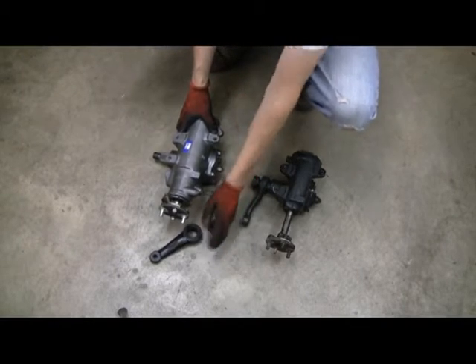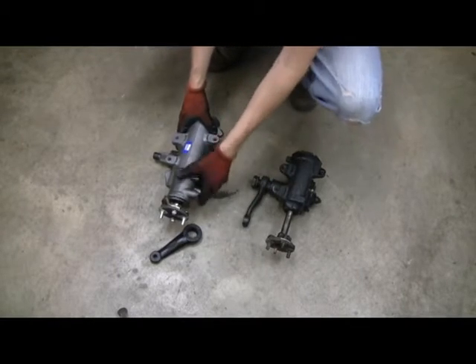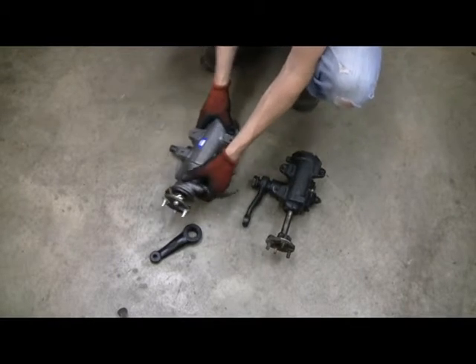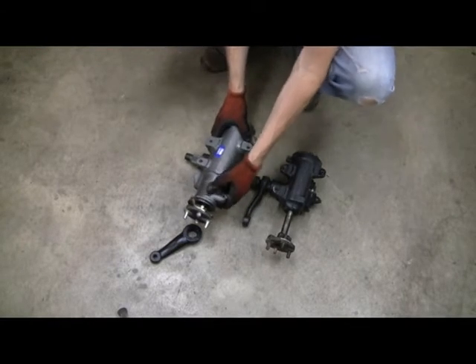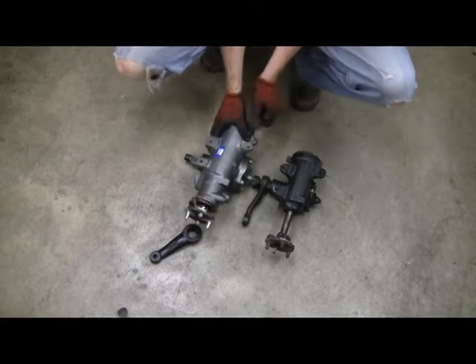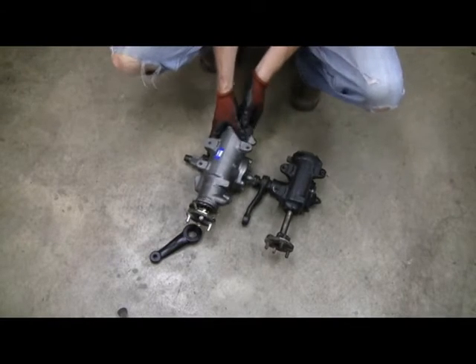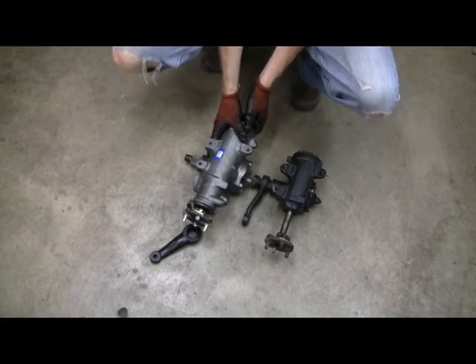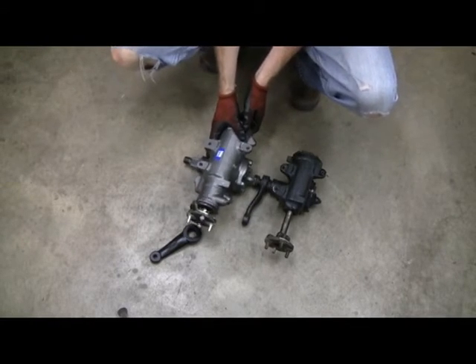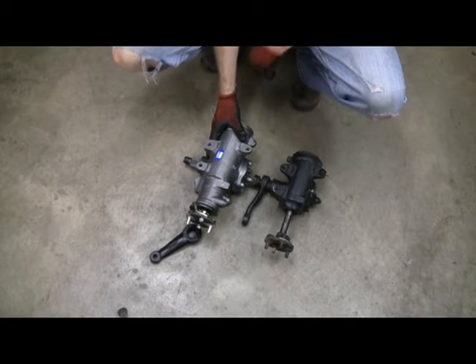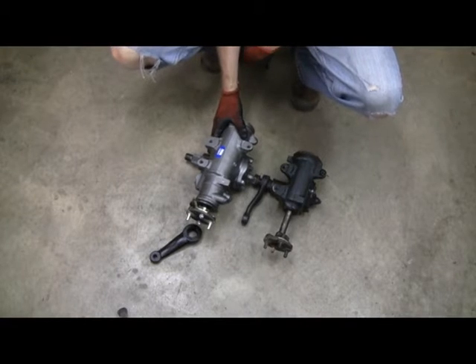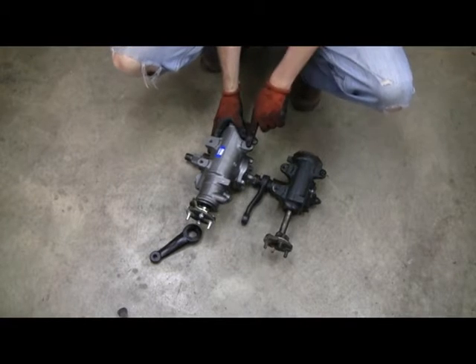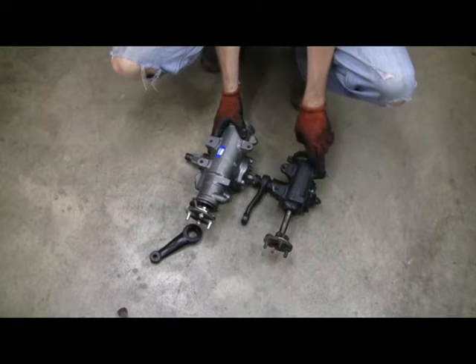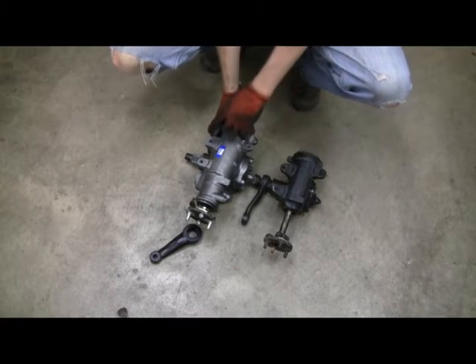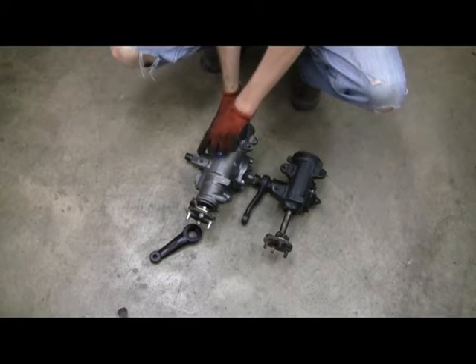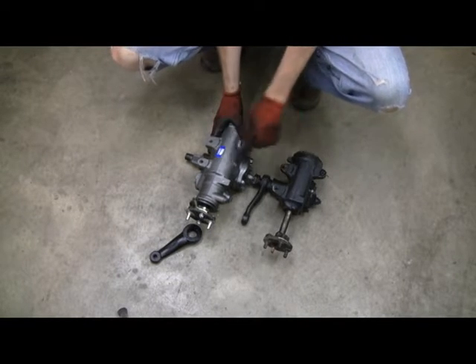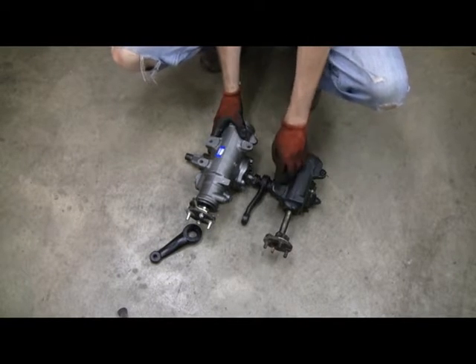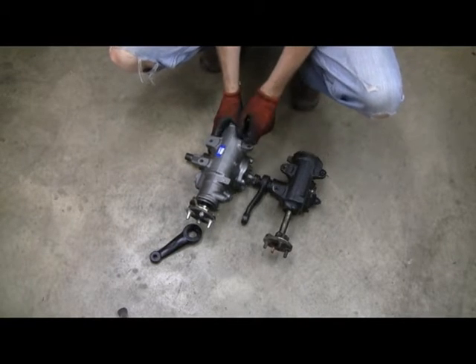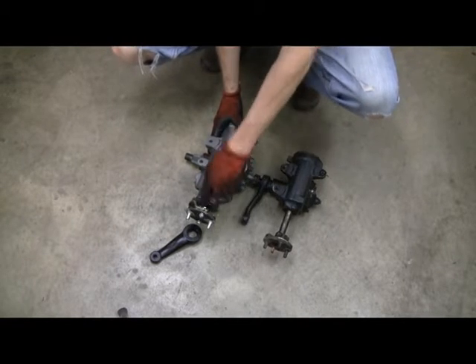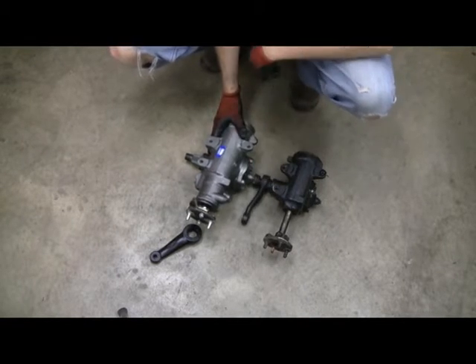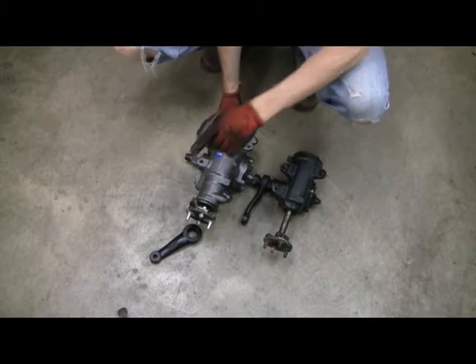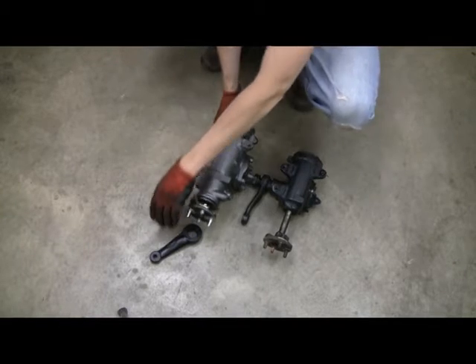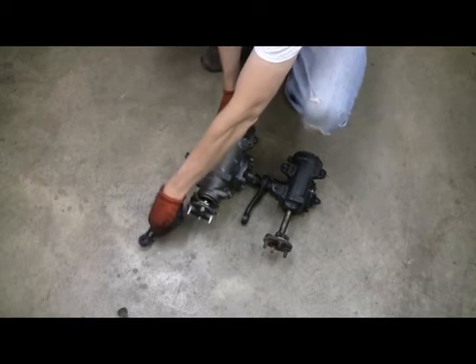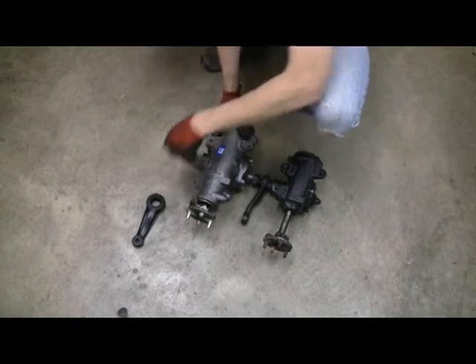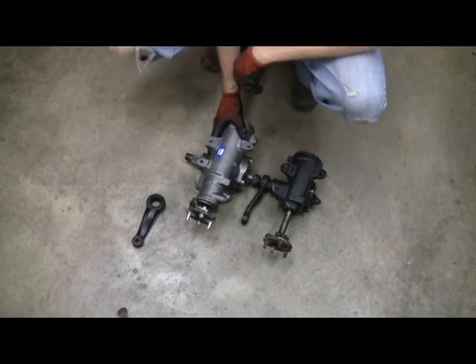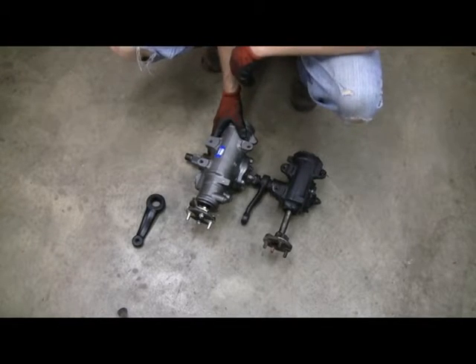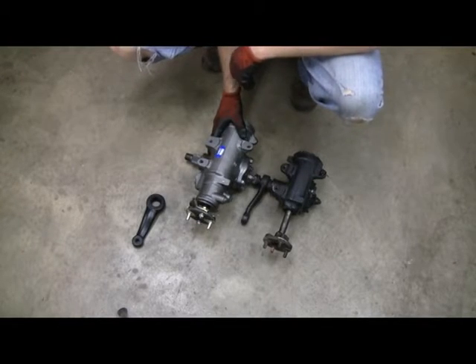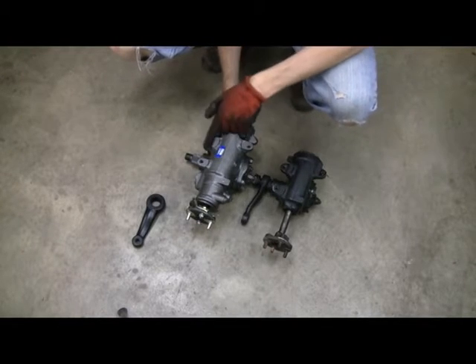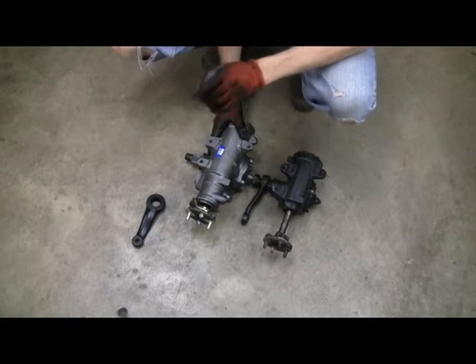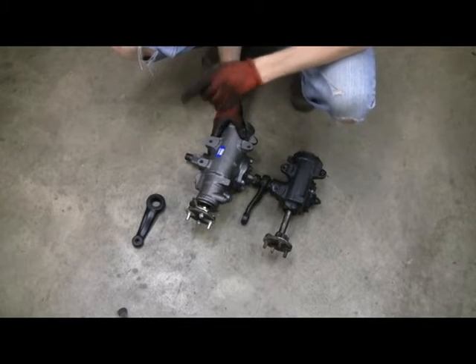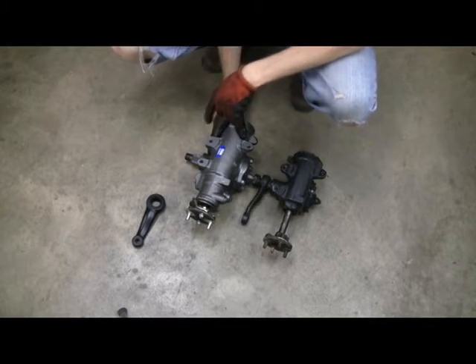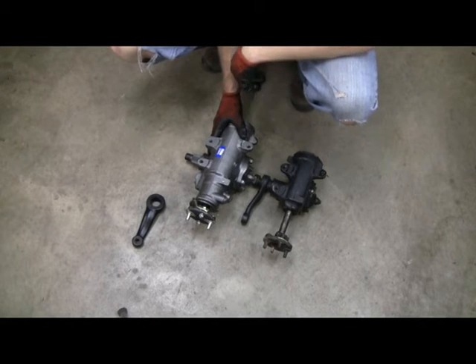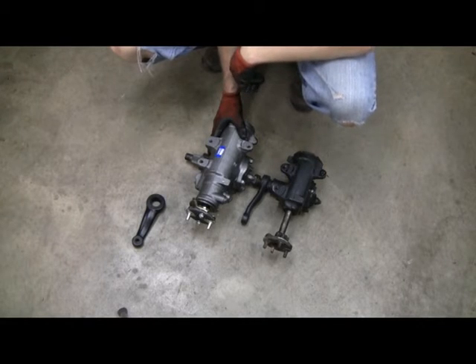I'm making a quick comparison to the old box. It'll sit like this — hole, hole, two holes, two holes, rag joint. I'm not going to mess with putting the Pitman arm and stuff on.